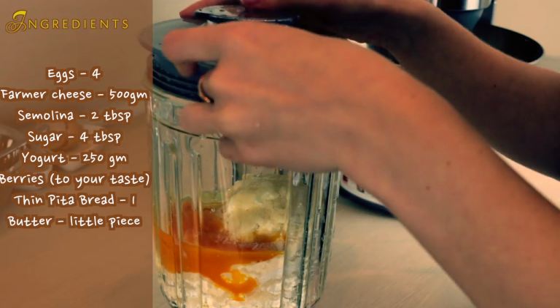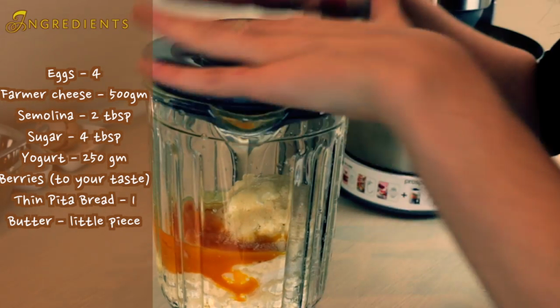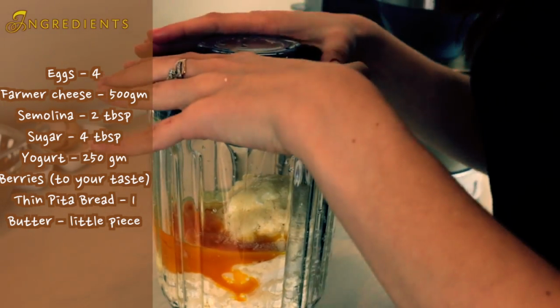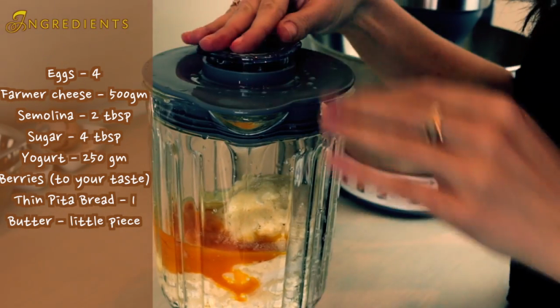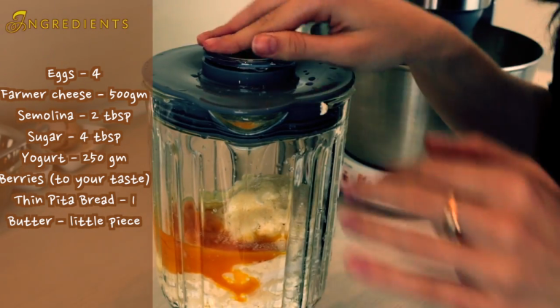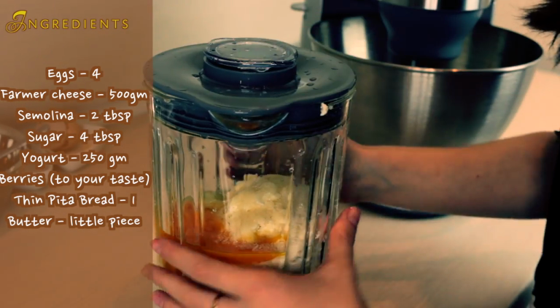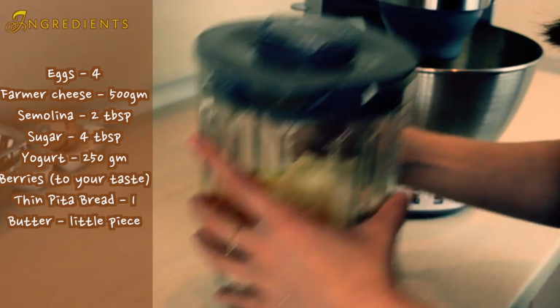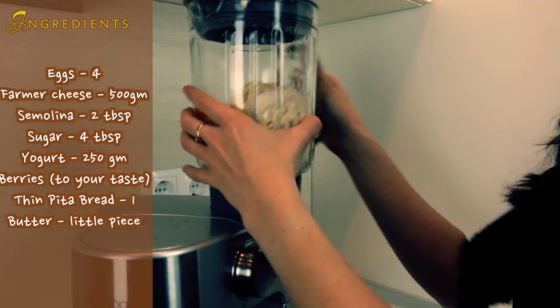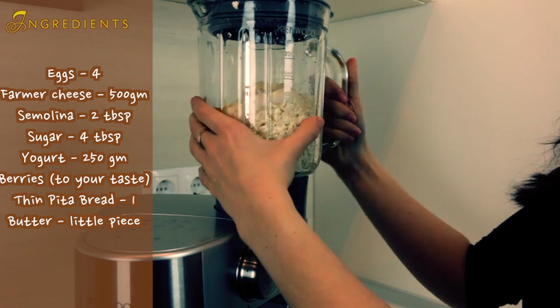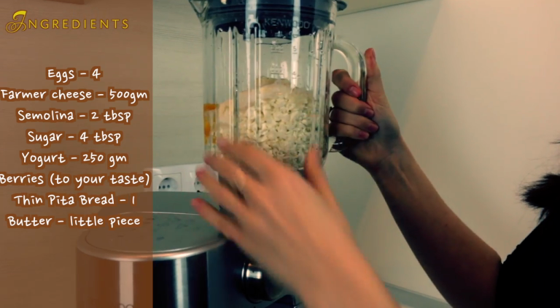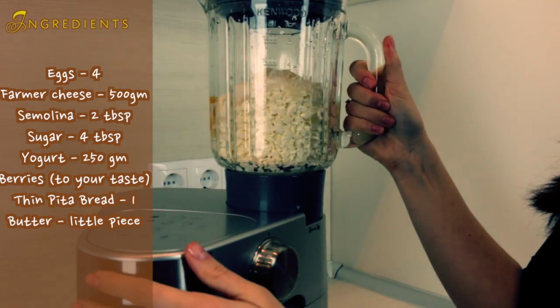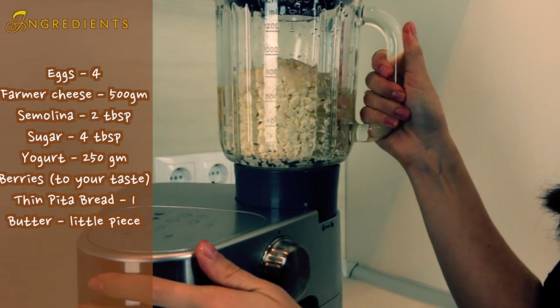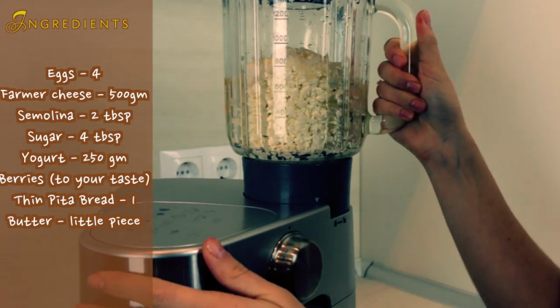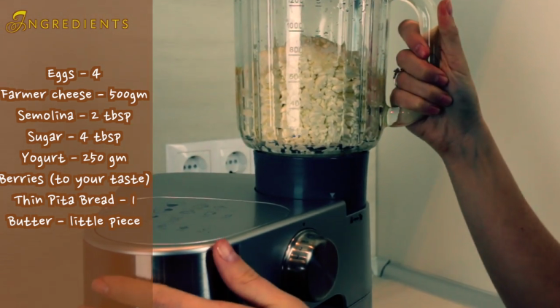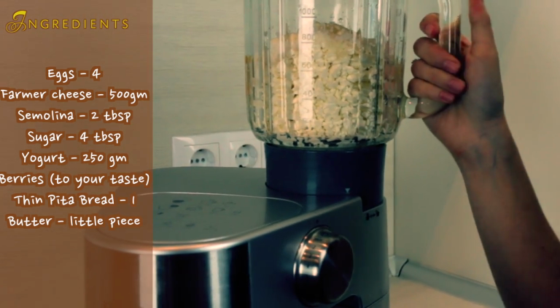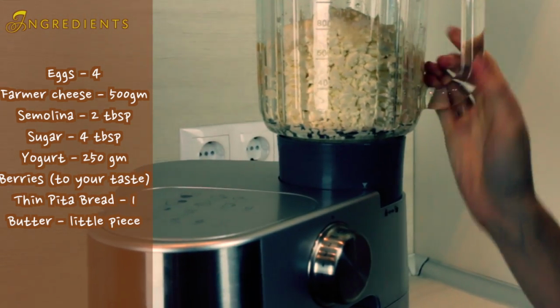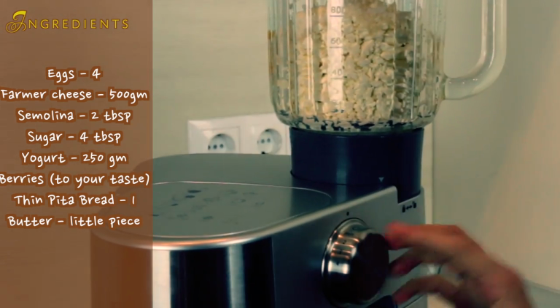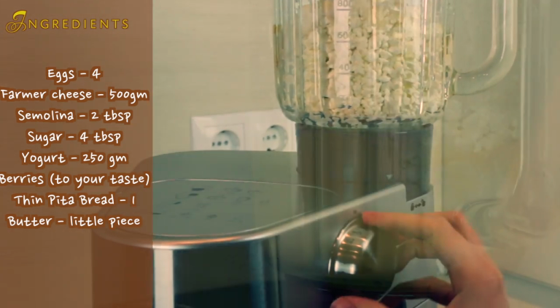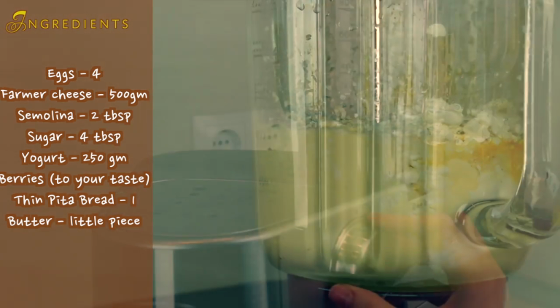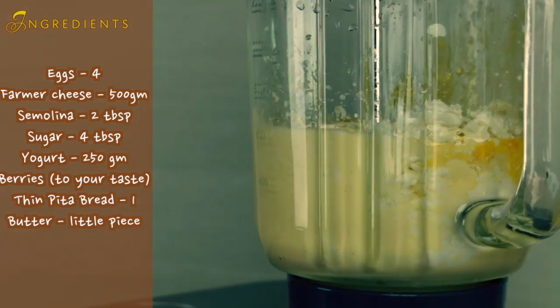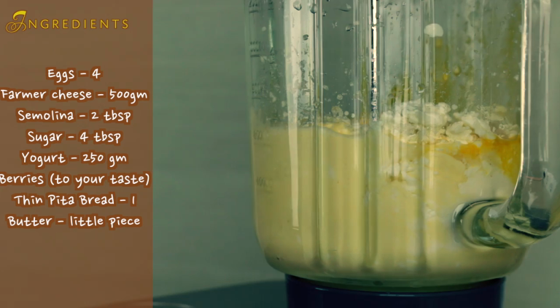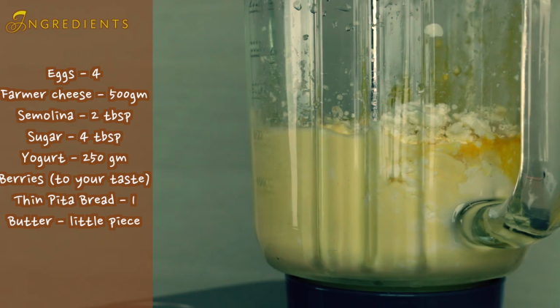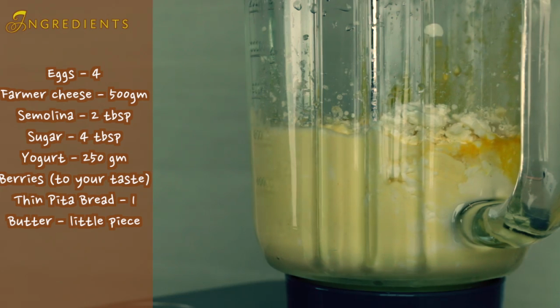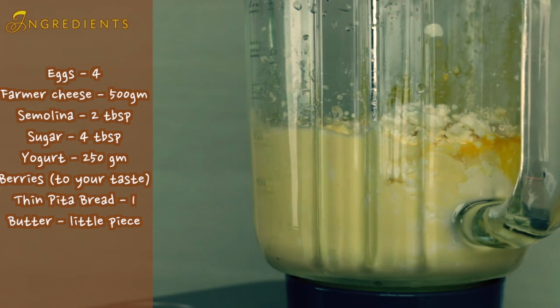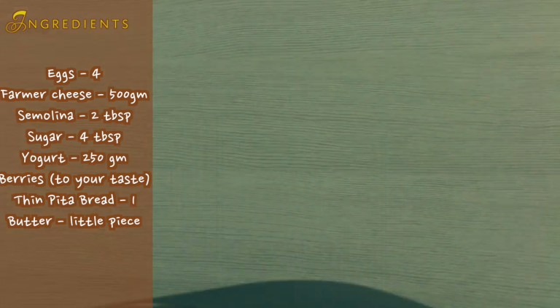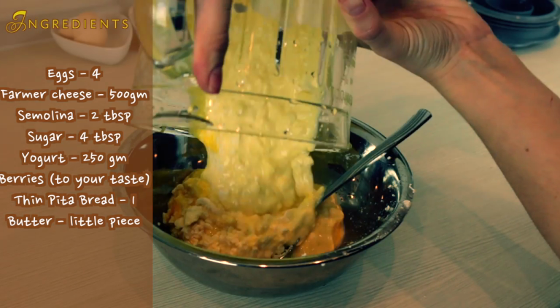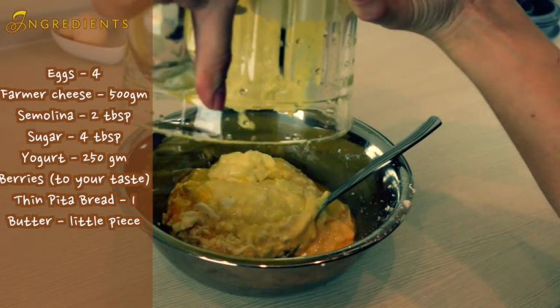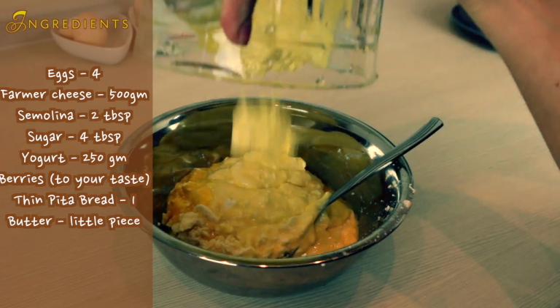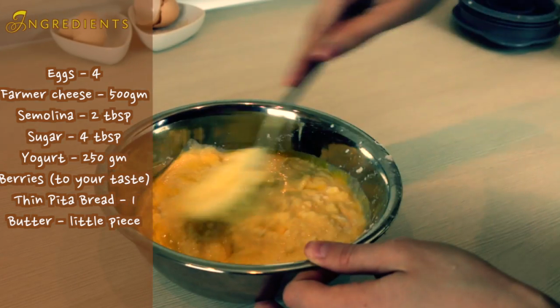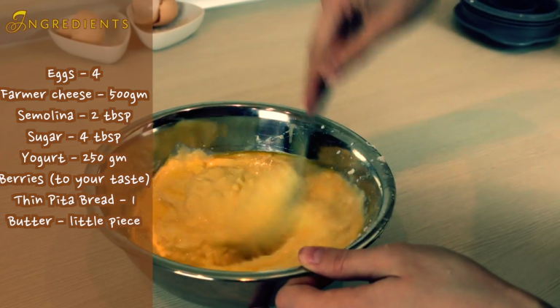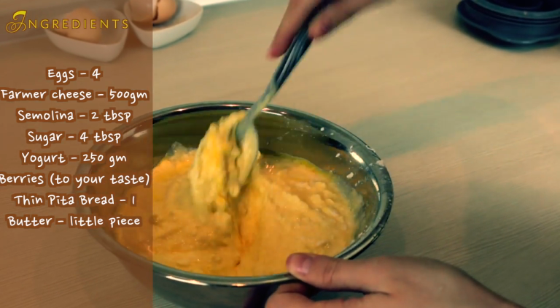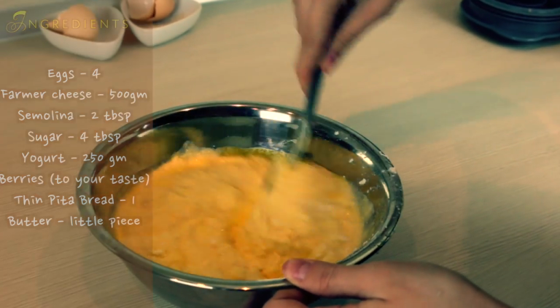You may also use cottage cheese with a low amount of sodium, so pay attention to that when you buy it. Once your cheese is half blended, return it back to the bowl and mix it with a spoon.